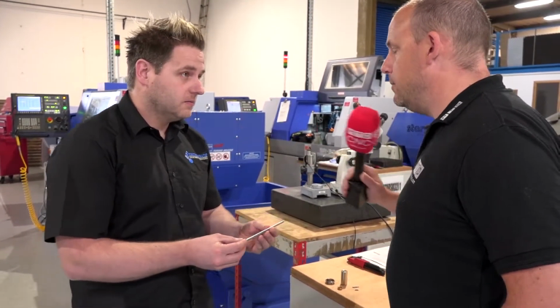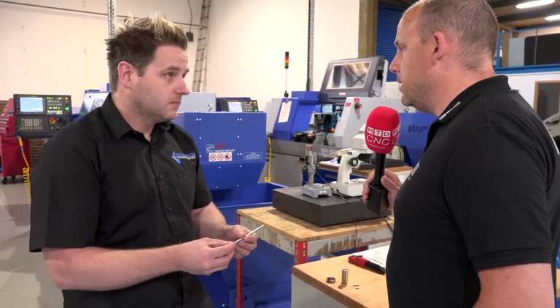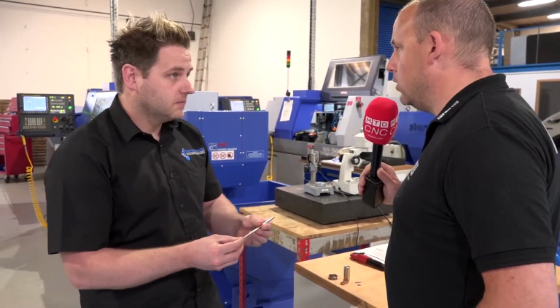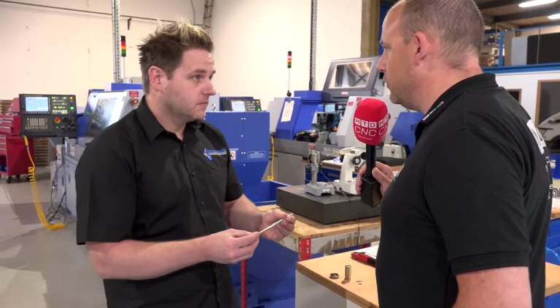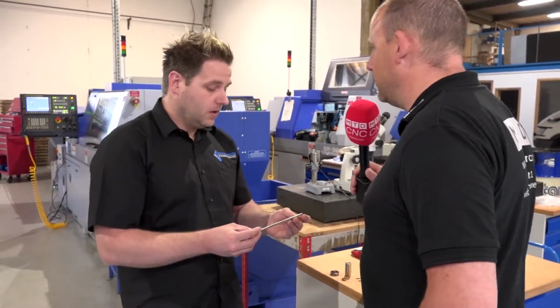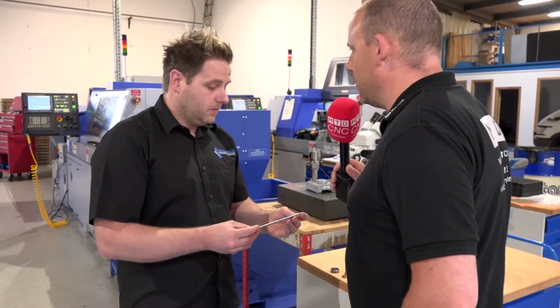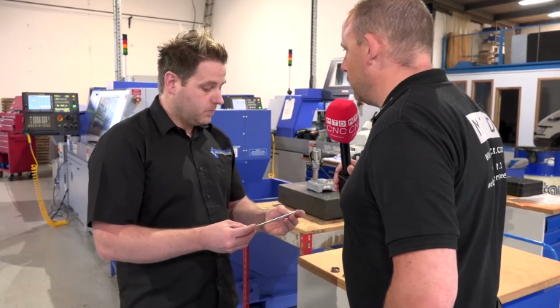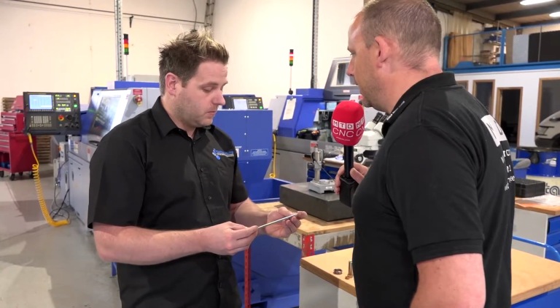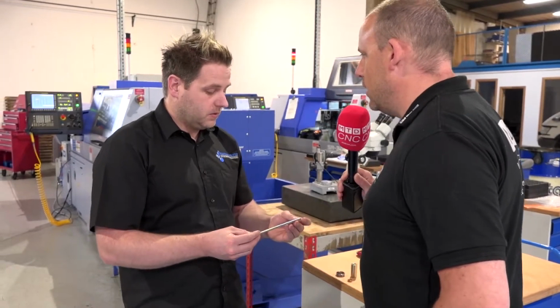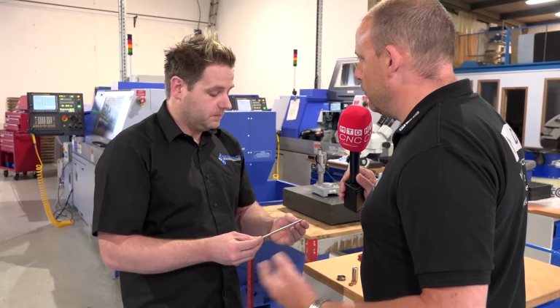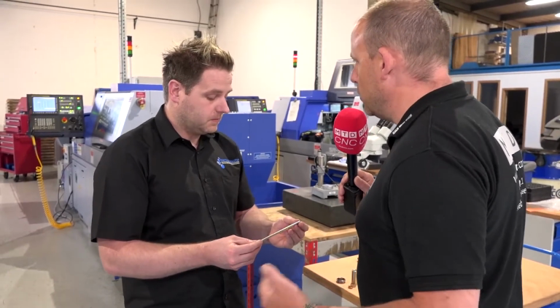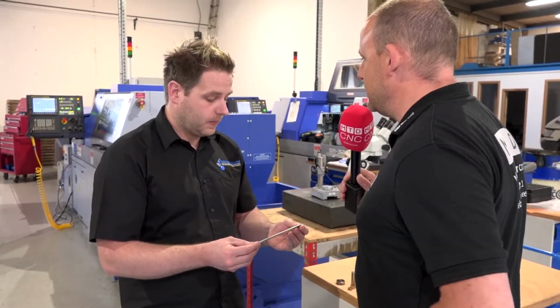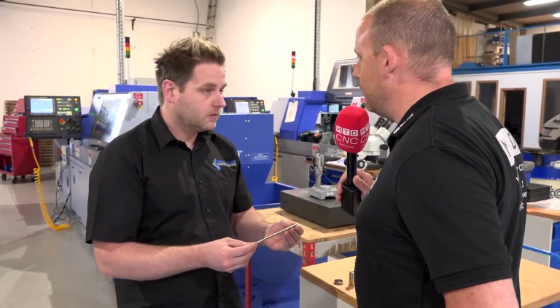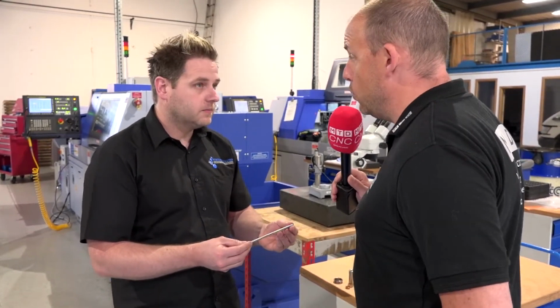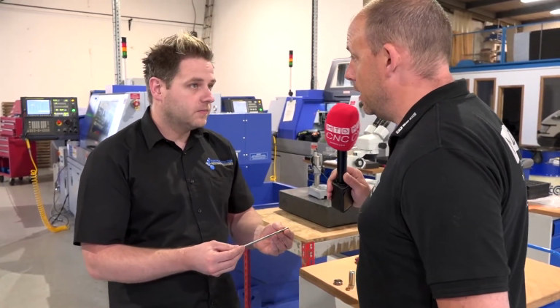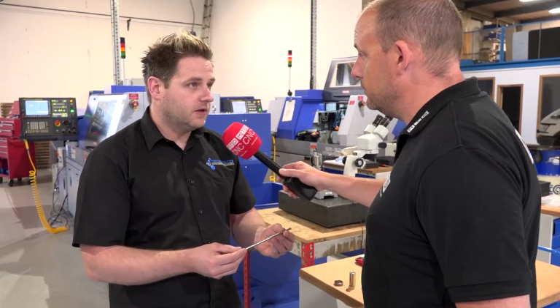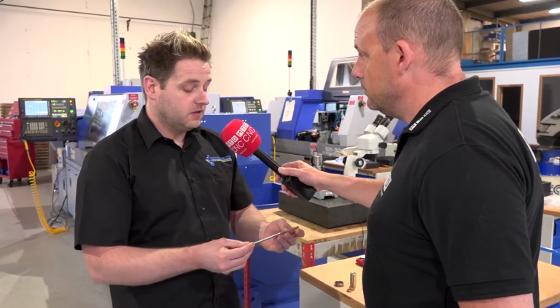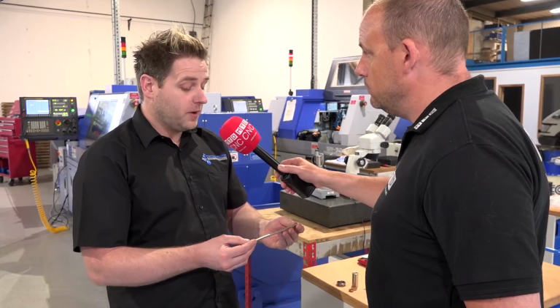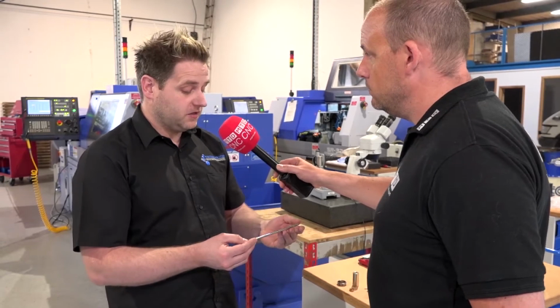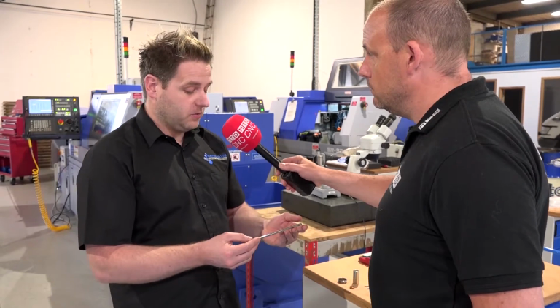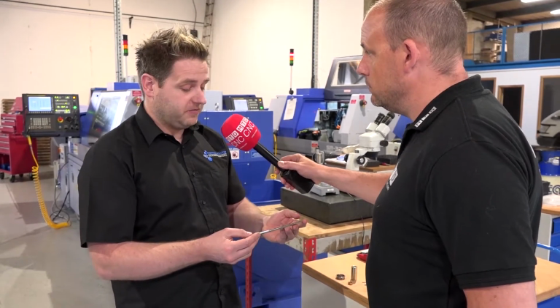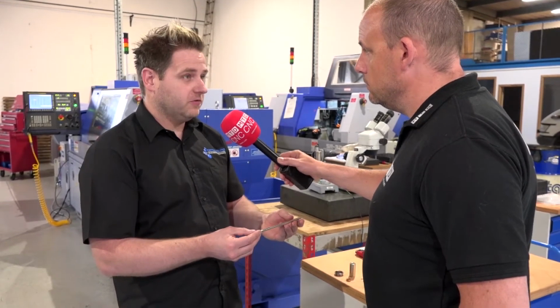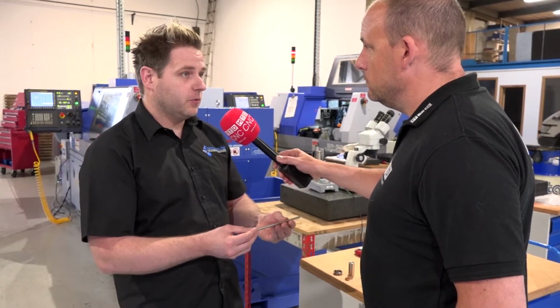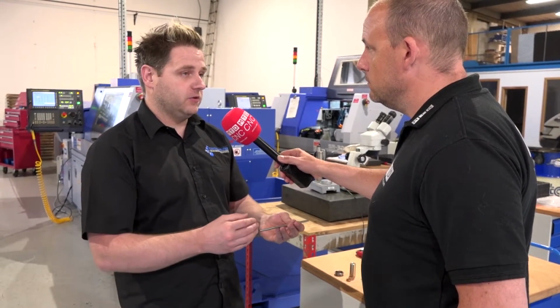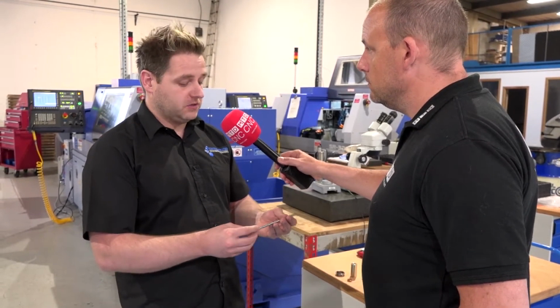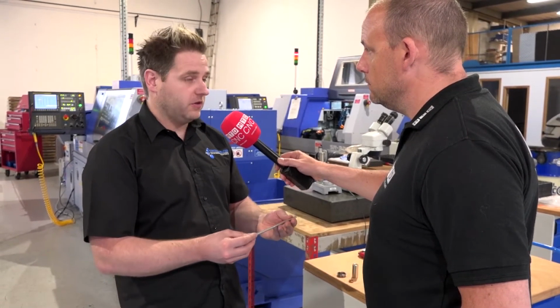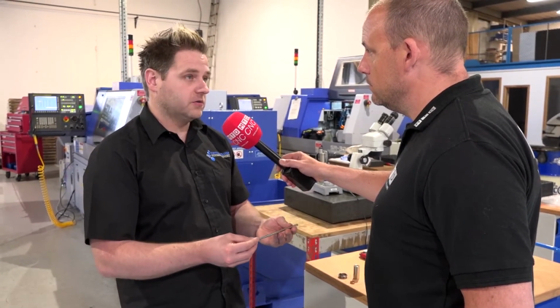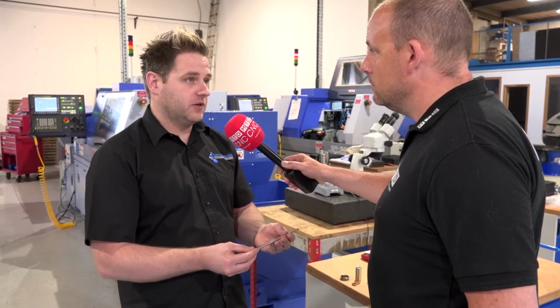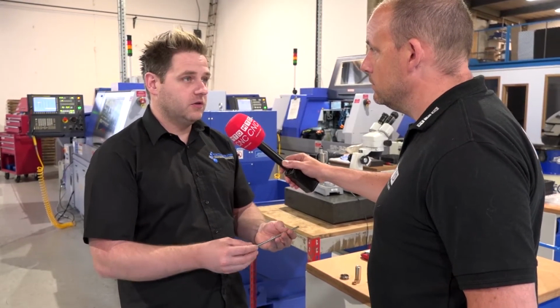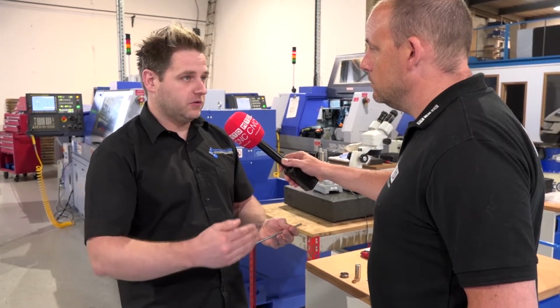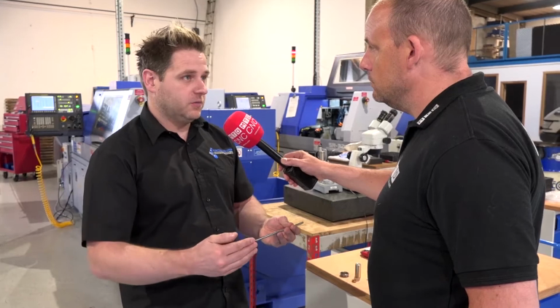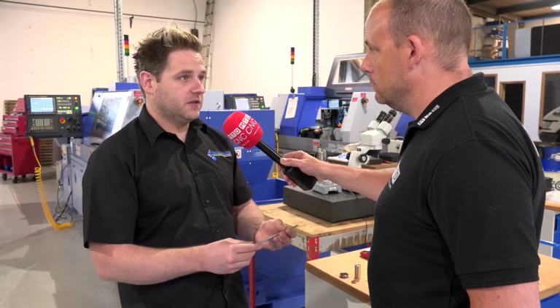Will you be doing them in large quantities? That's another thing sliding head lathes are good for — large quantities, and for smaller parts these days. Yeah, a typical batch of these is about 50 off, but what we try and do is — these are monthly orders — so we try and run two or three months at a time.